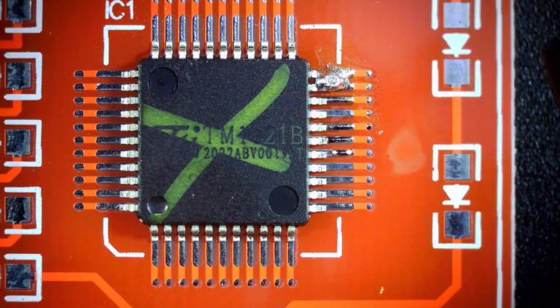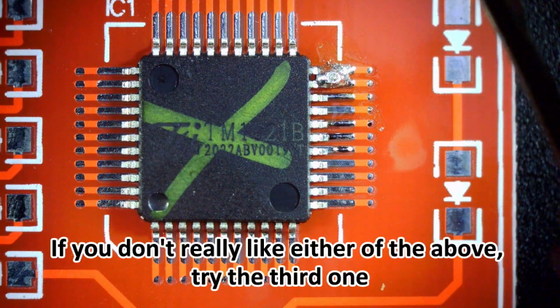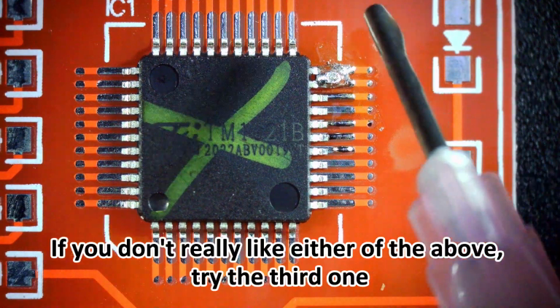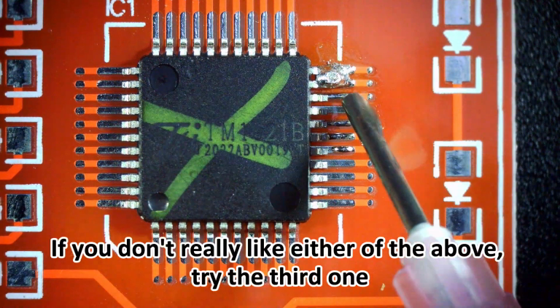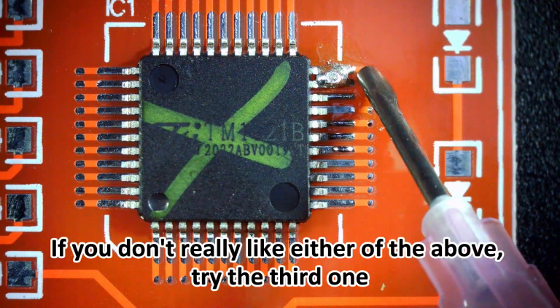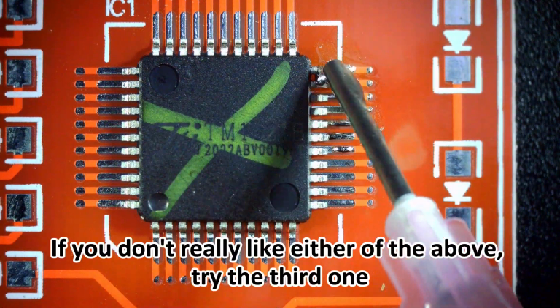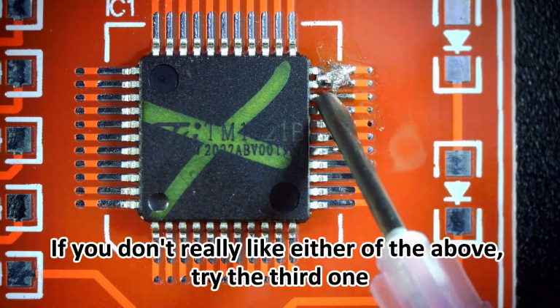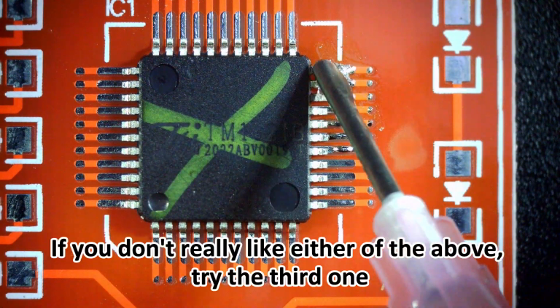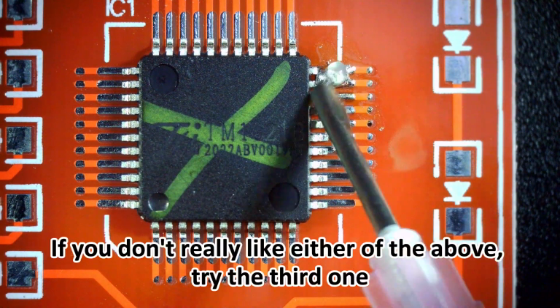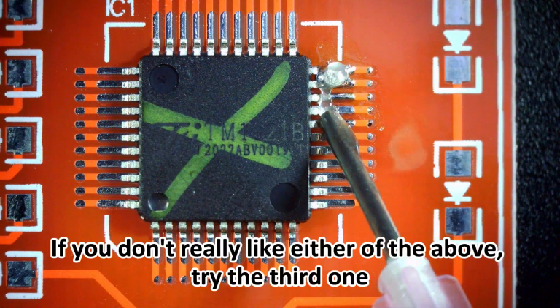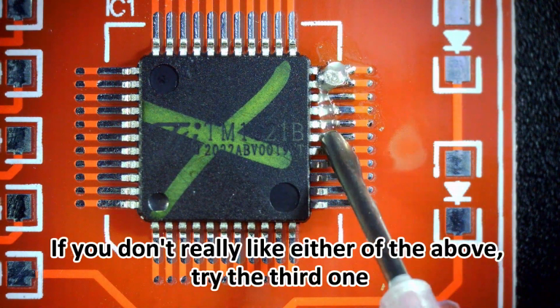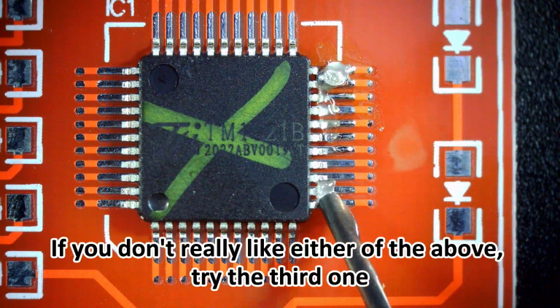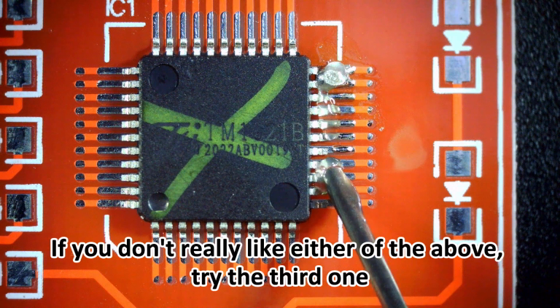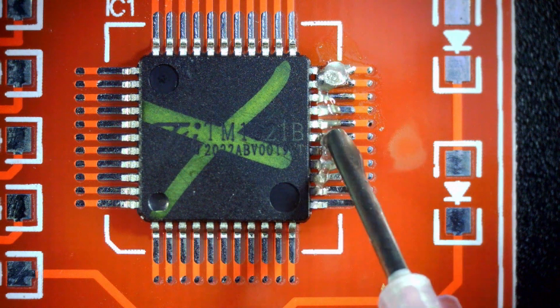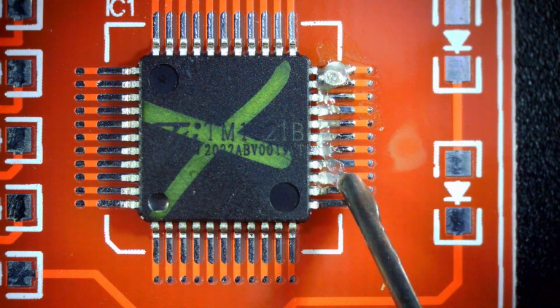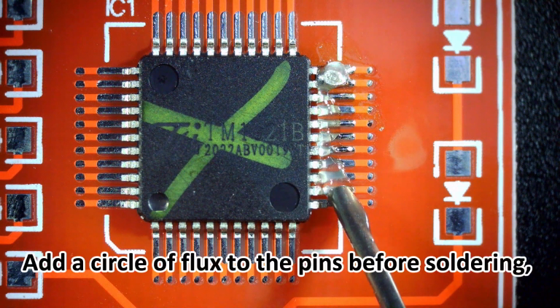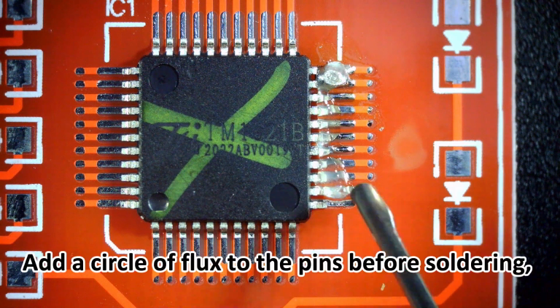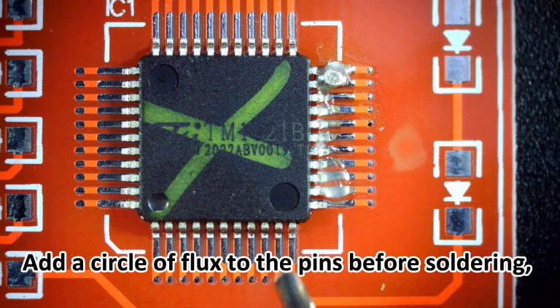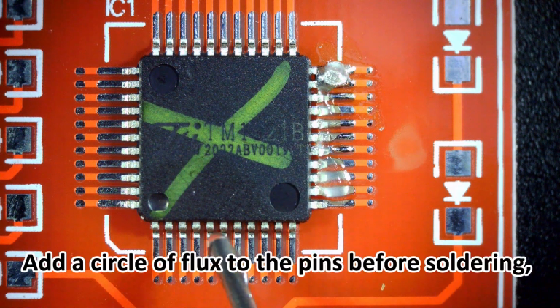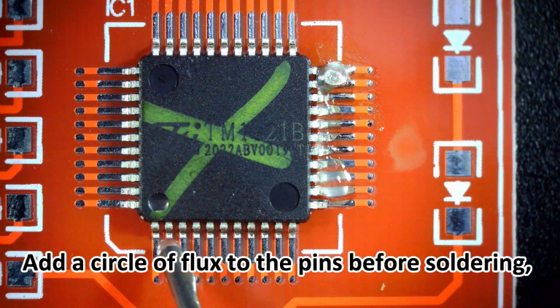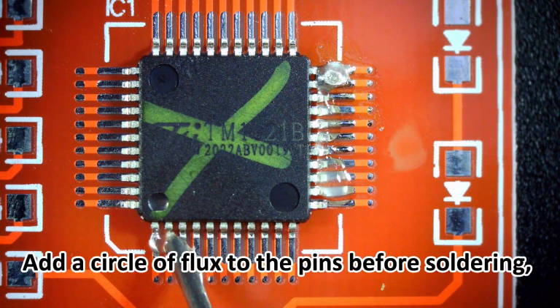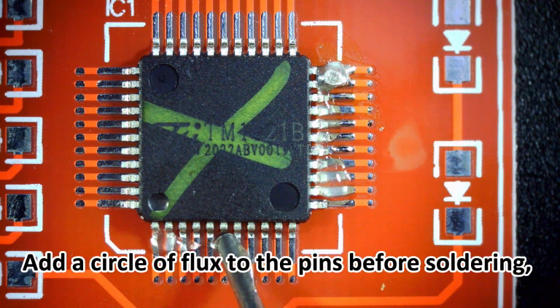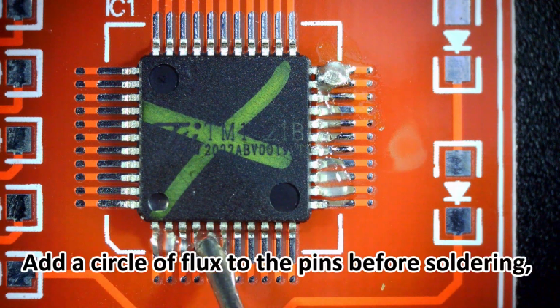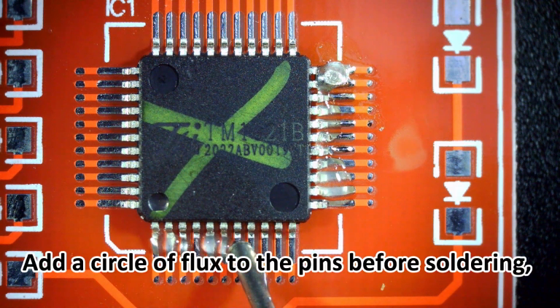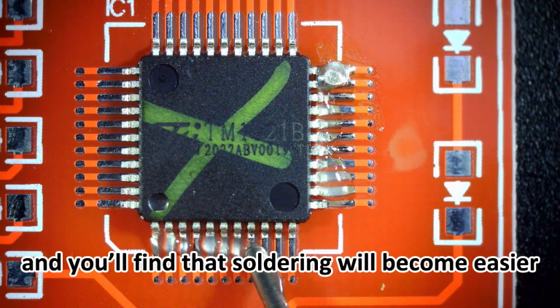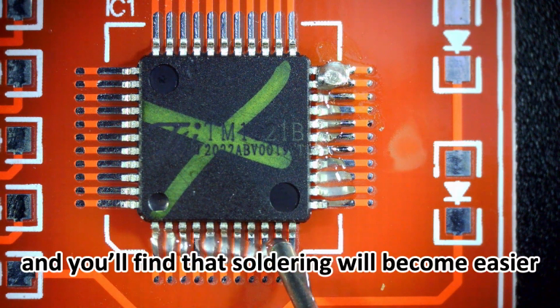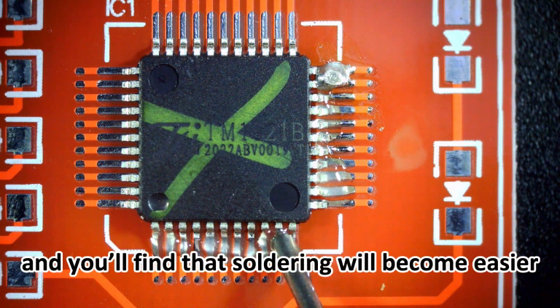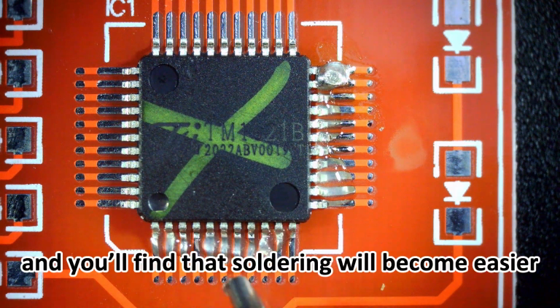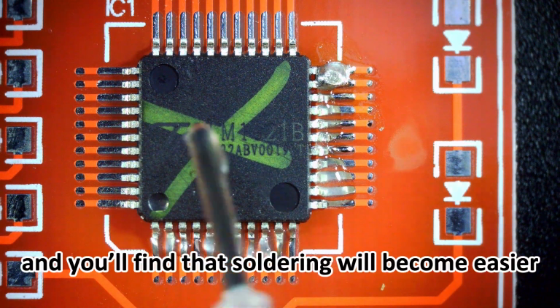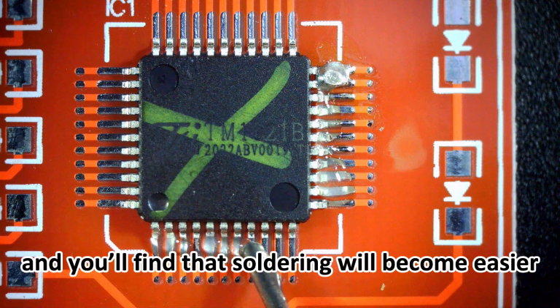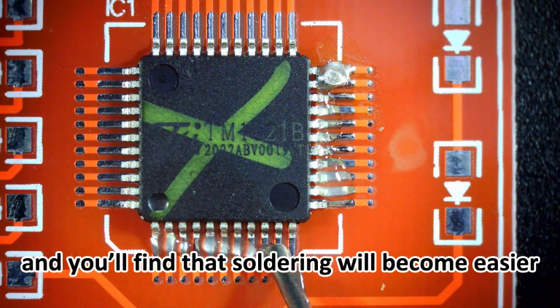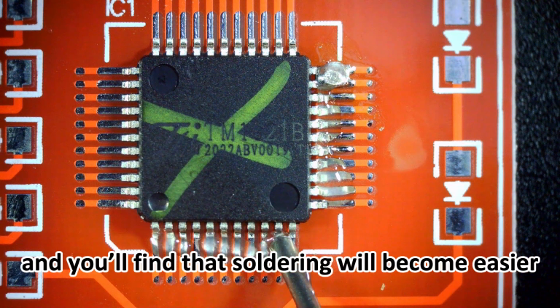If you don't really like either of the above, try the third one. Add a circle of flux to the pins before soldering and you'll find that soldering will become easier.